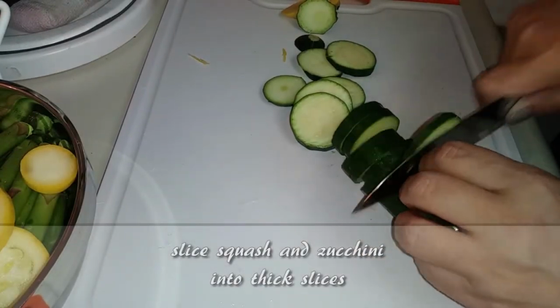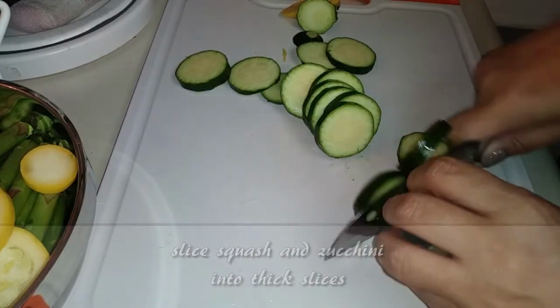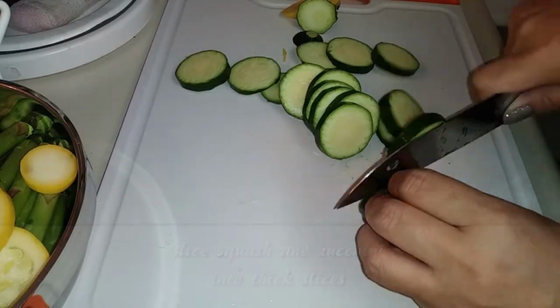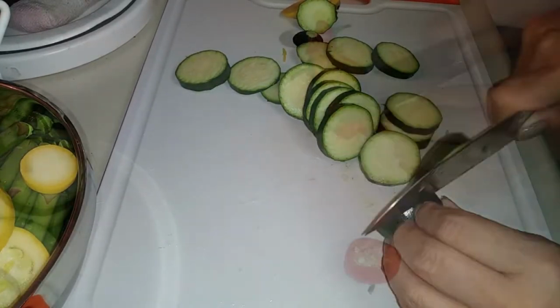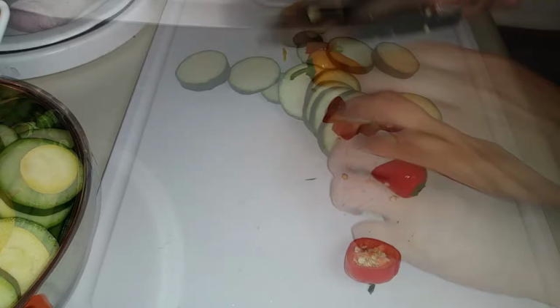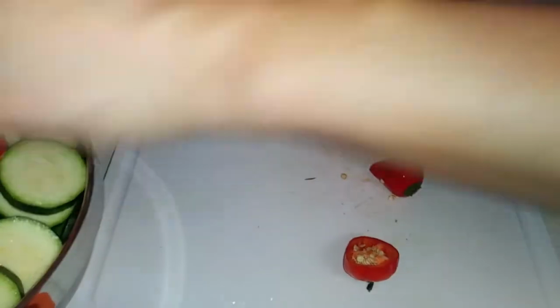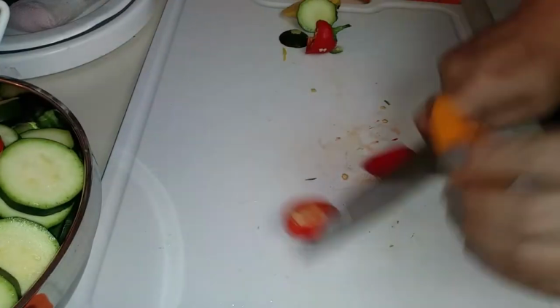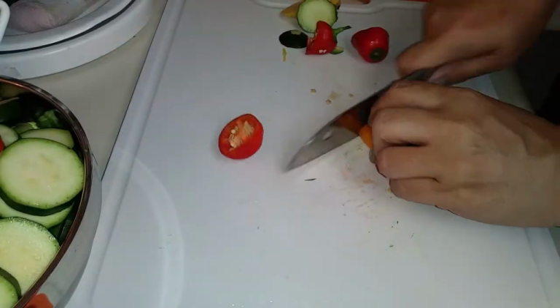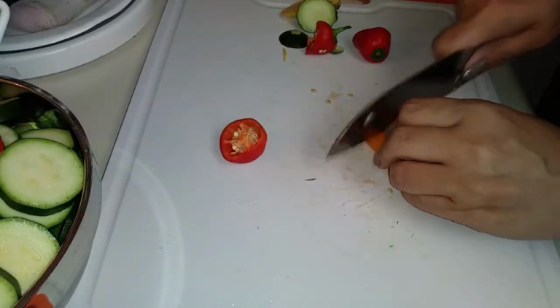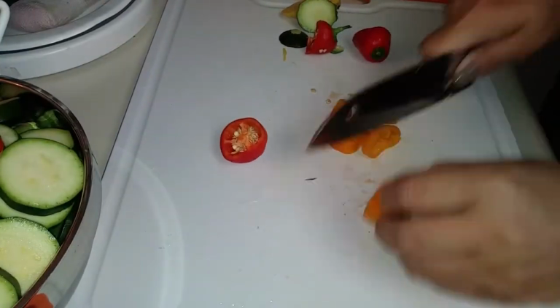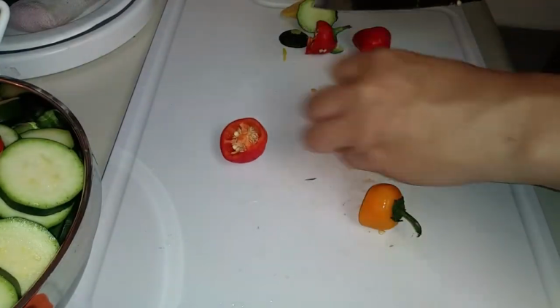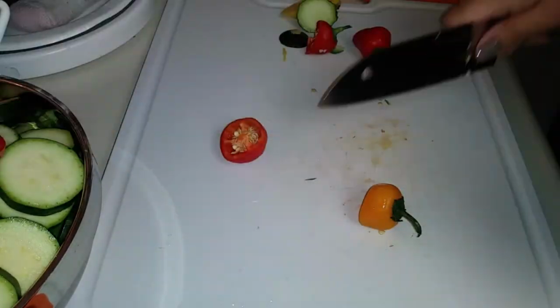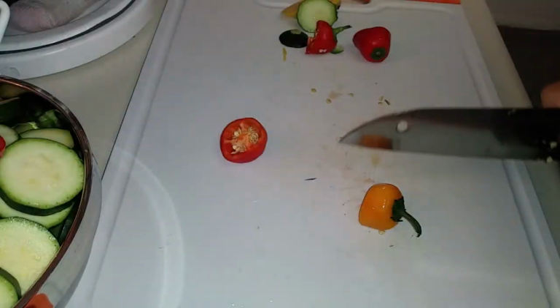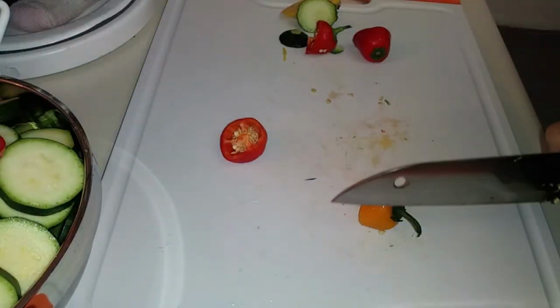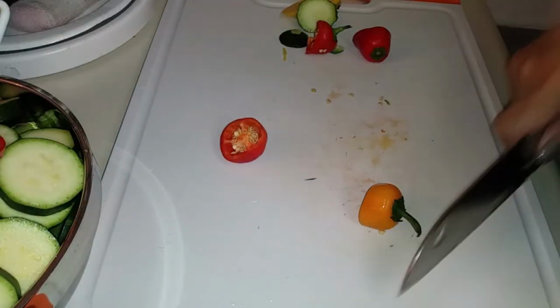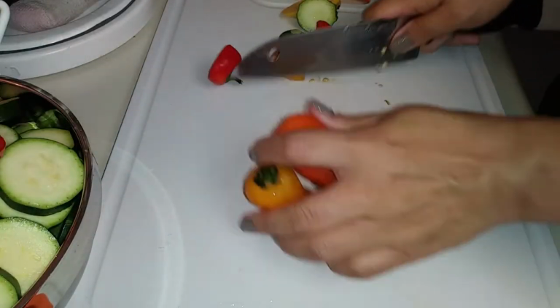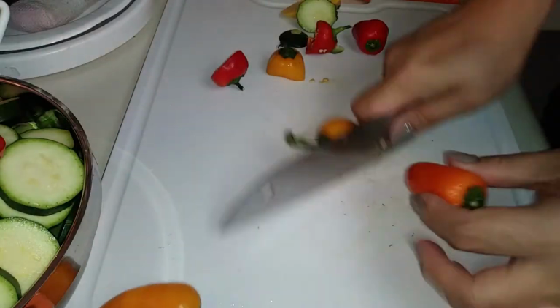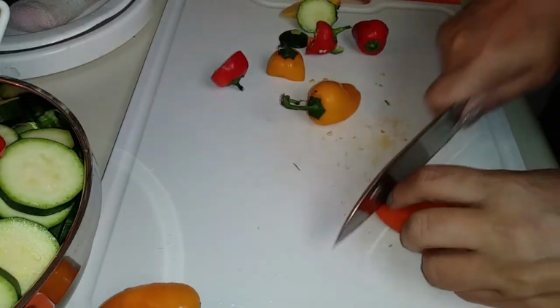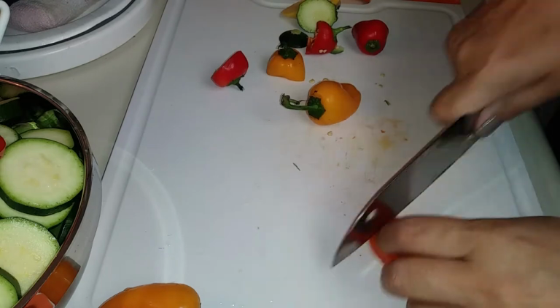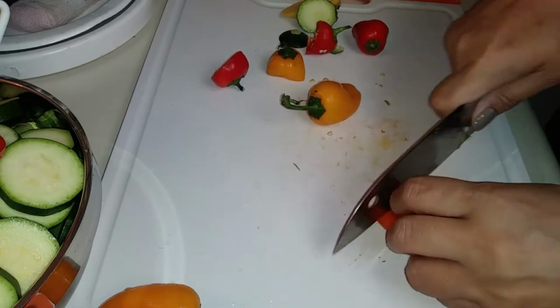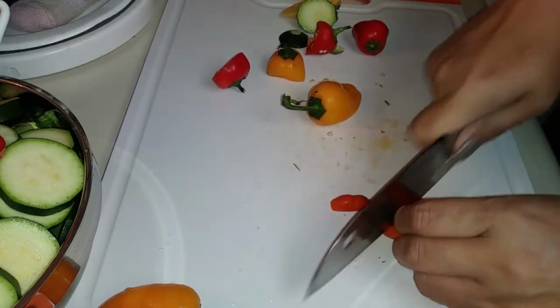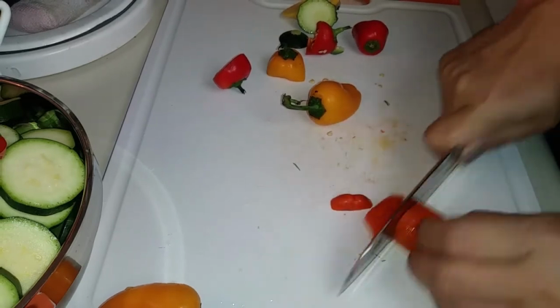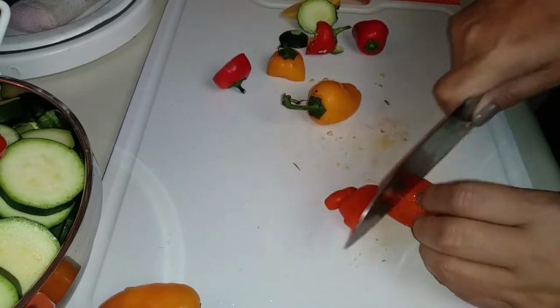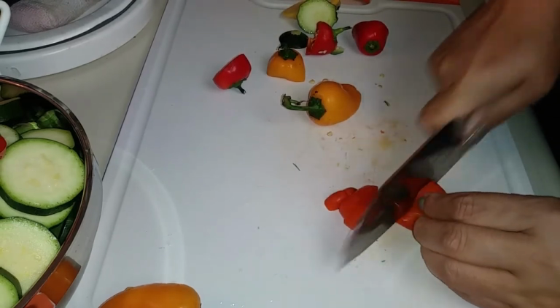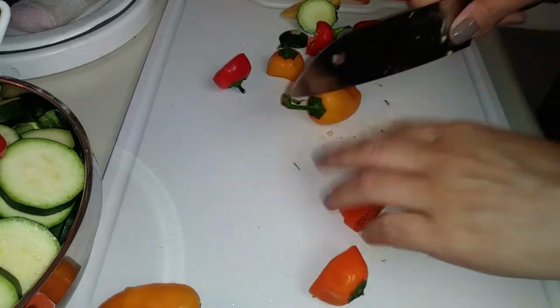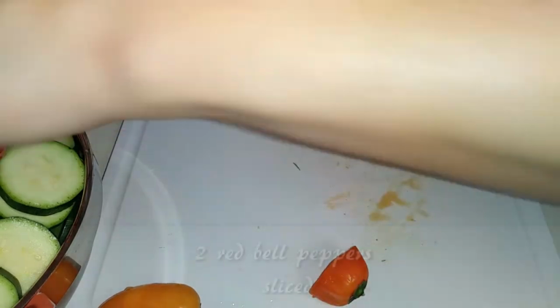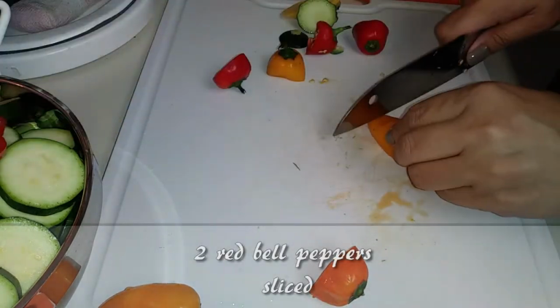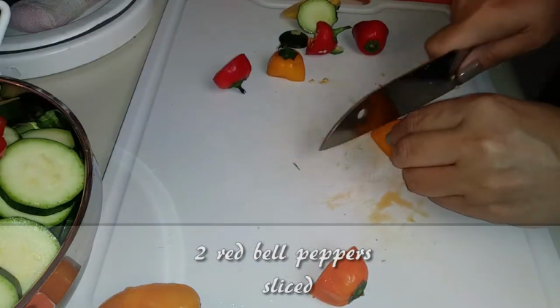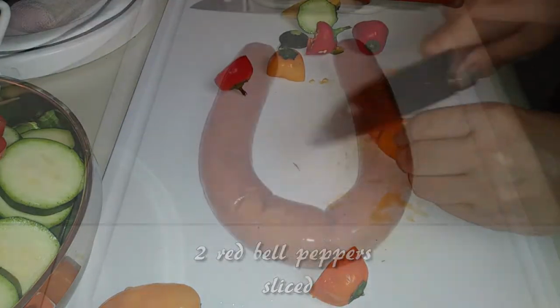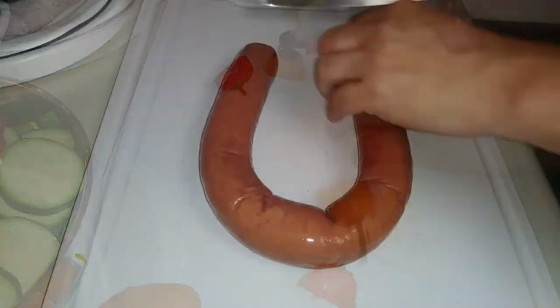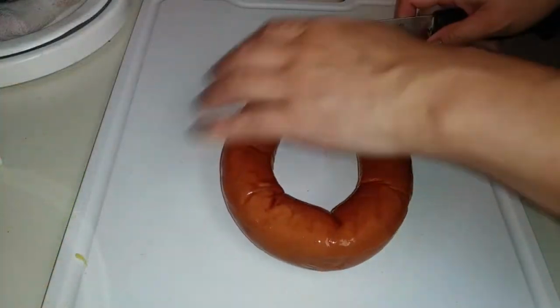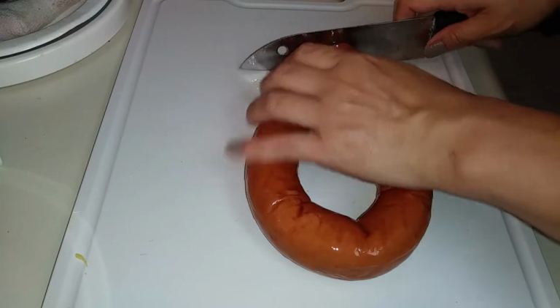I'm using eight sweet mini peppers because I often have these to snack on — the only reason I have these to snack on is because the chips do not last in my house. But you can use two red bell peppers instead.